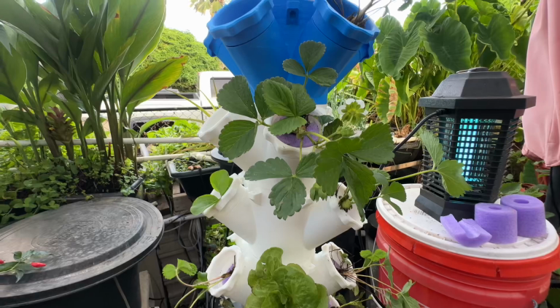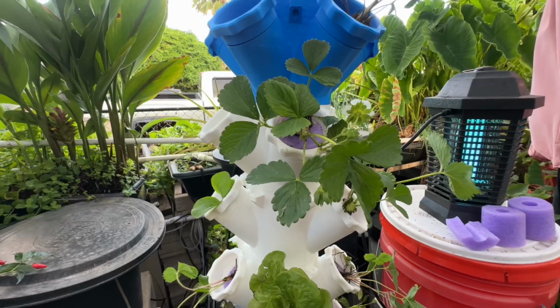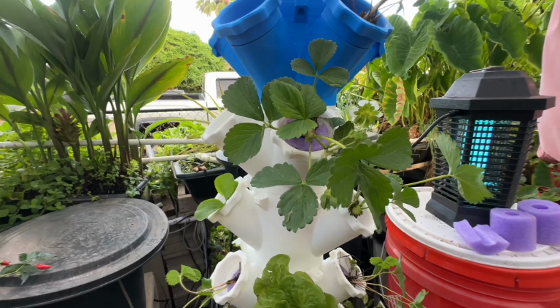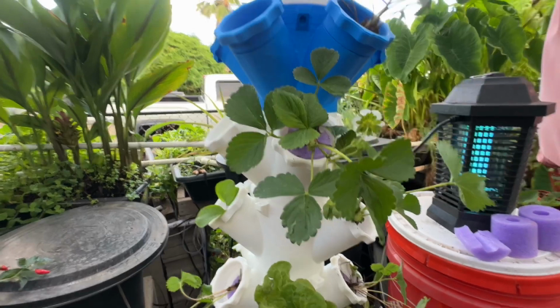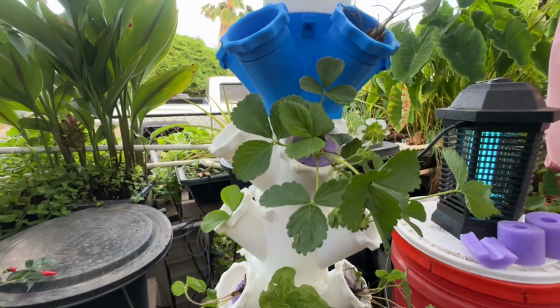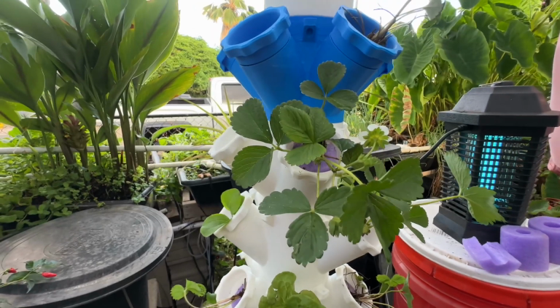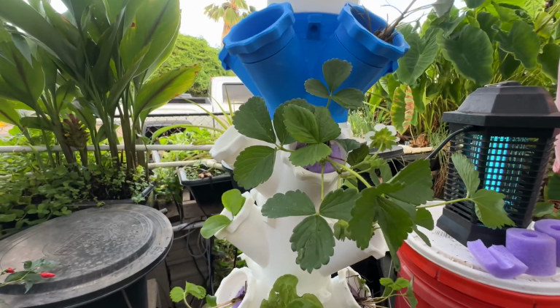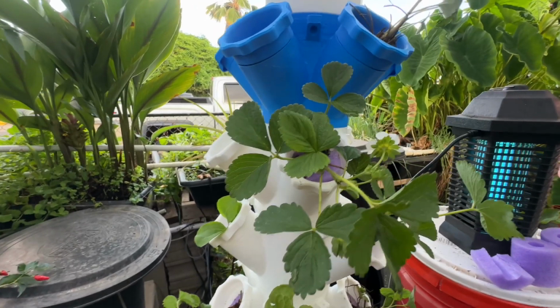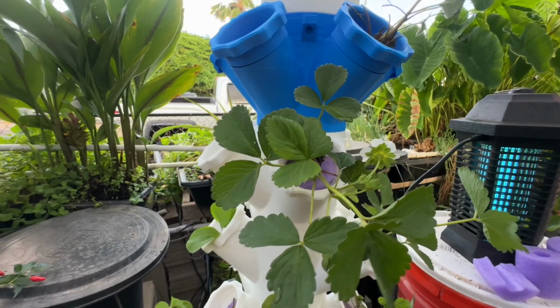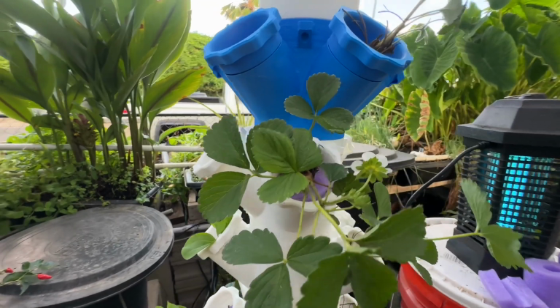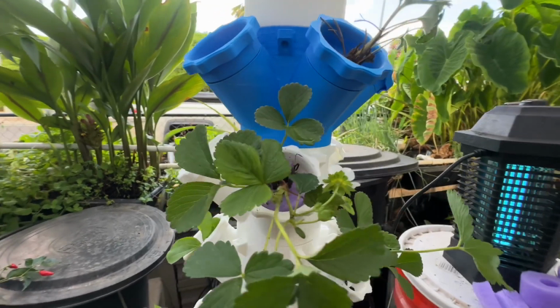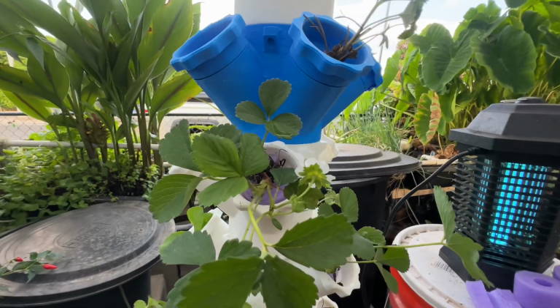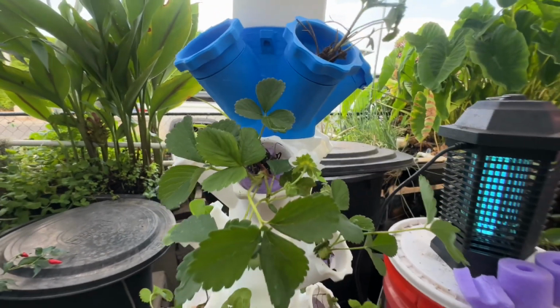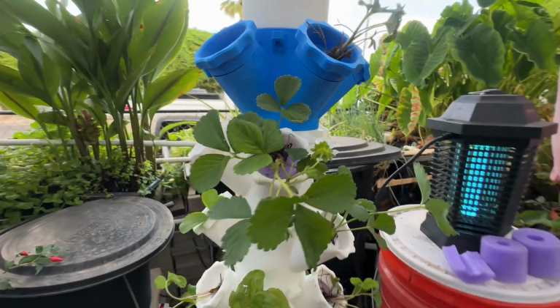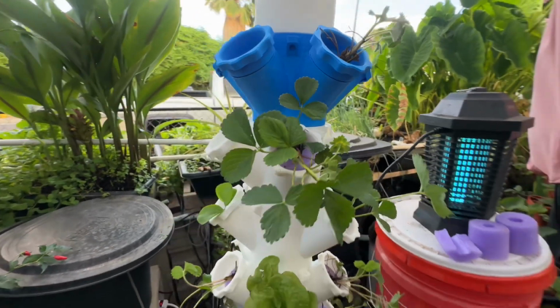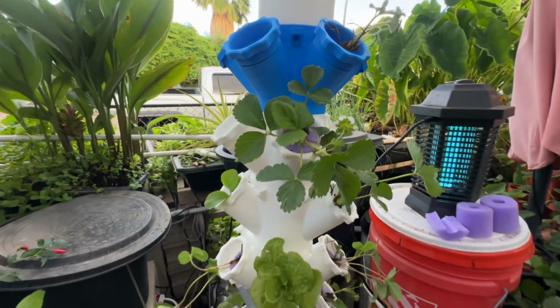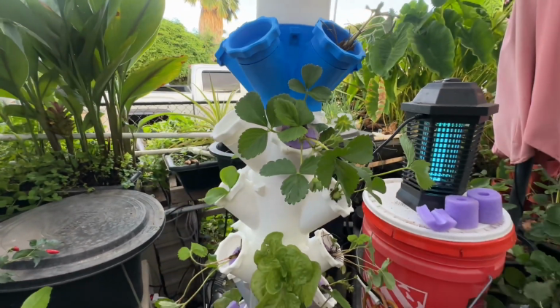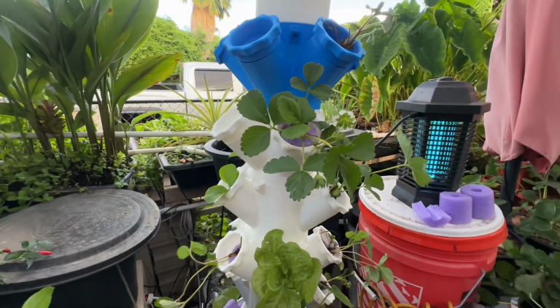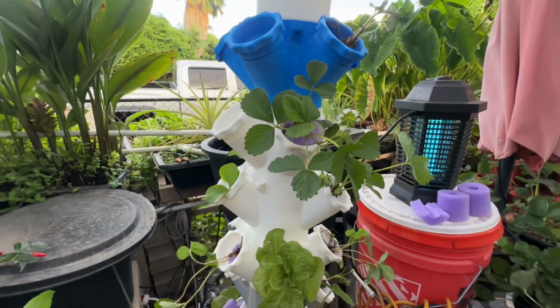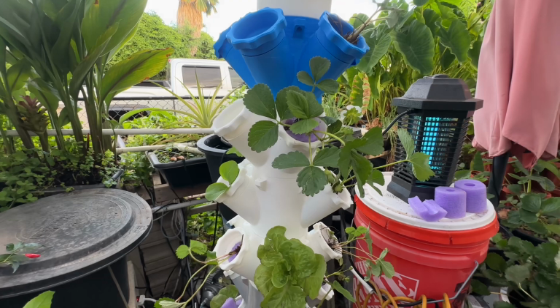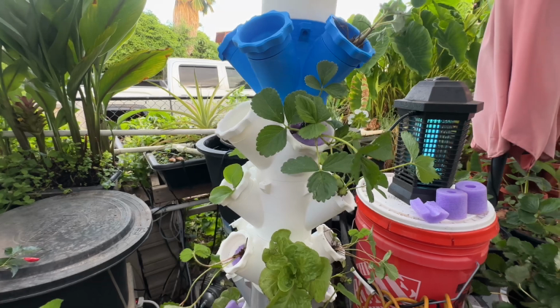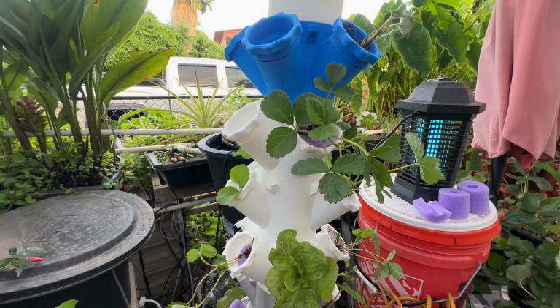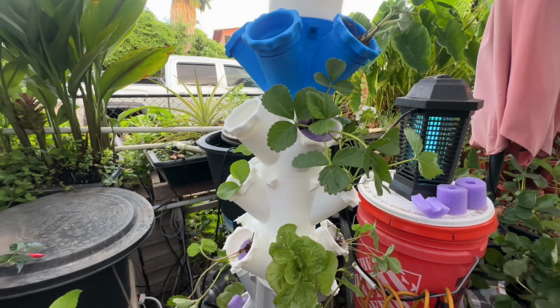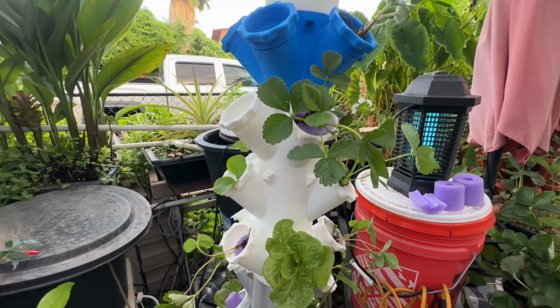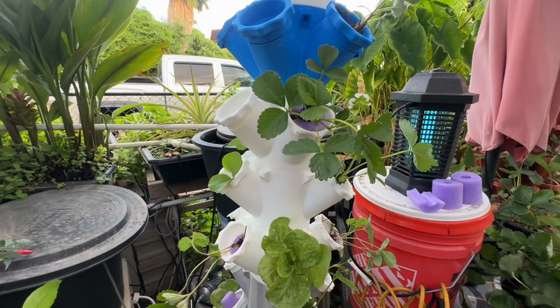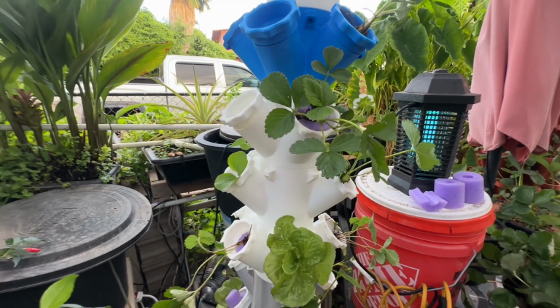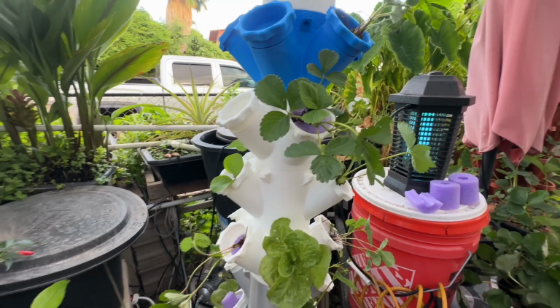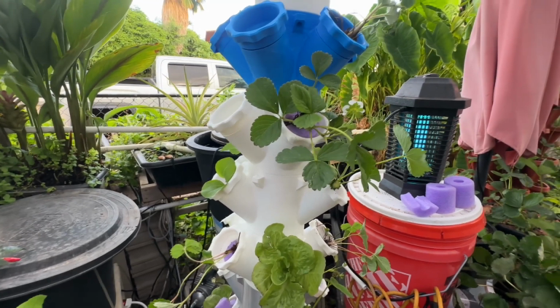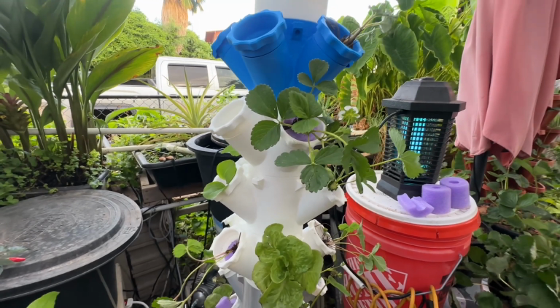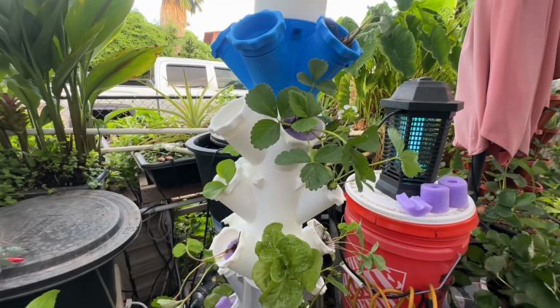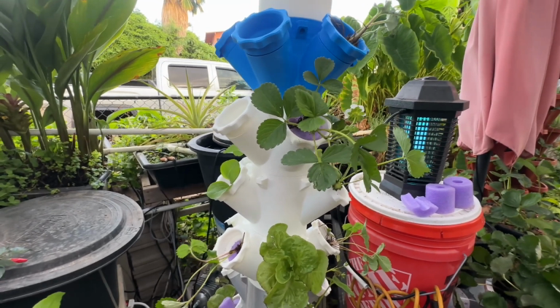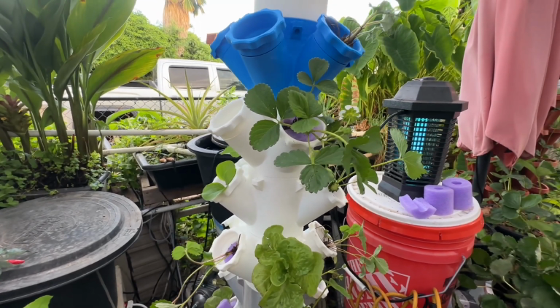Welcome back to the channel. Today I just finished my 3D printed hydroponic tower and I just wanted to show you guys.